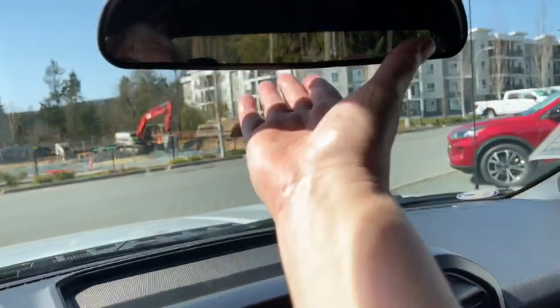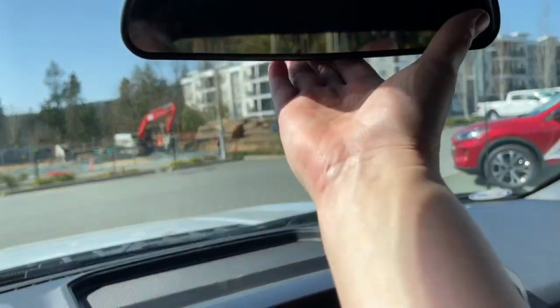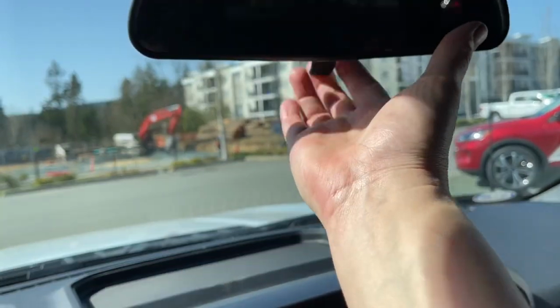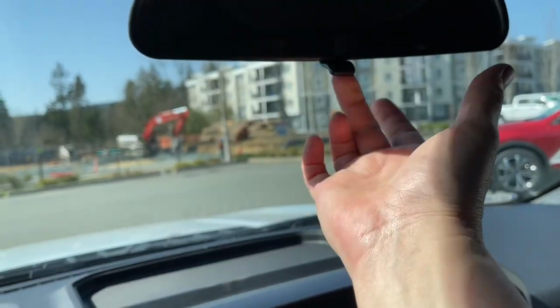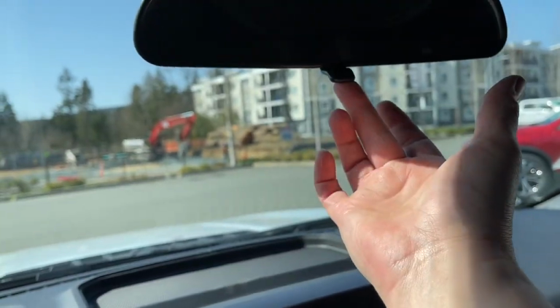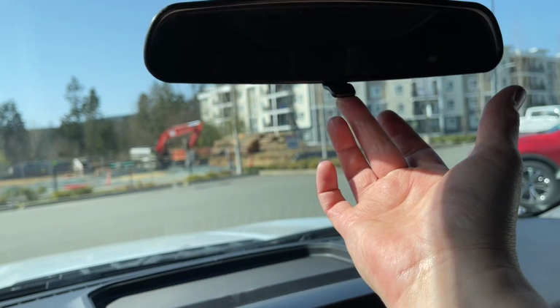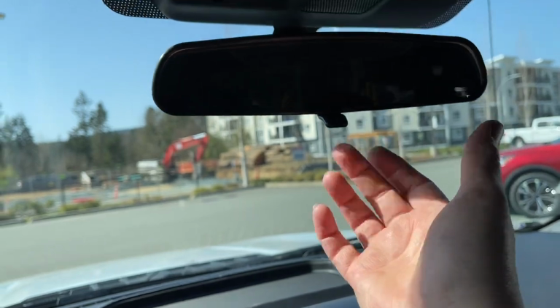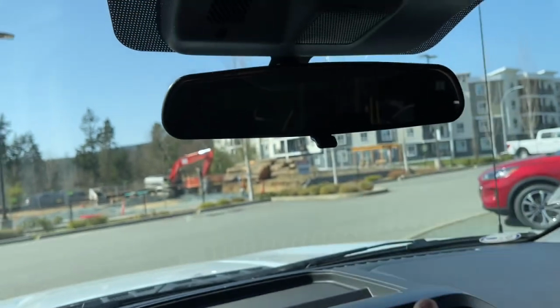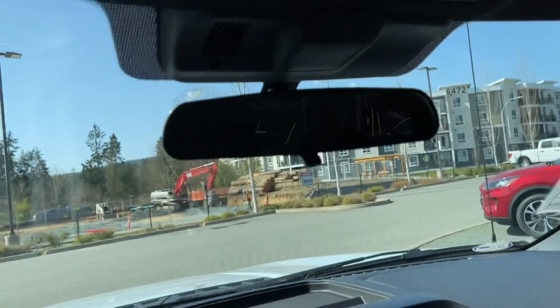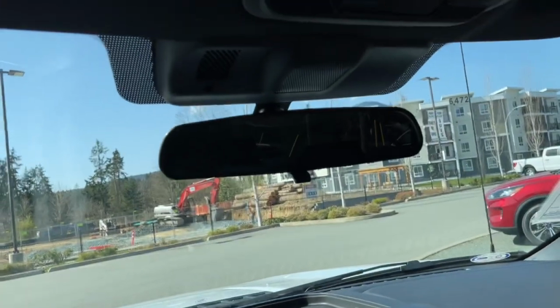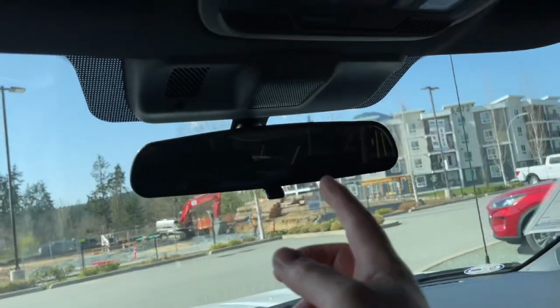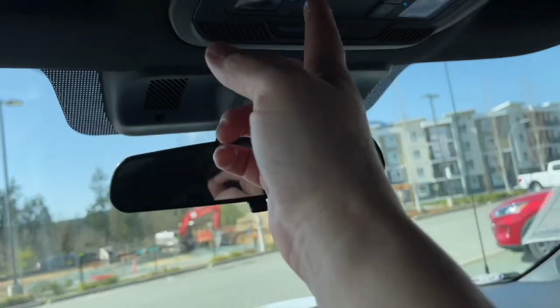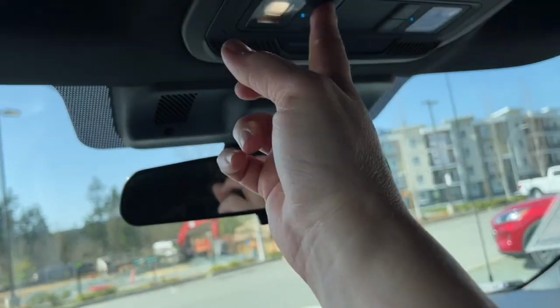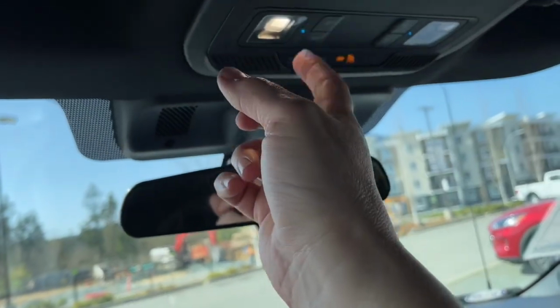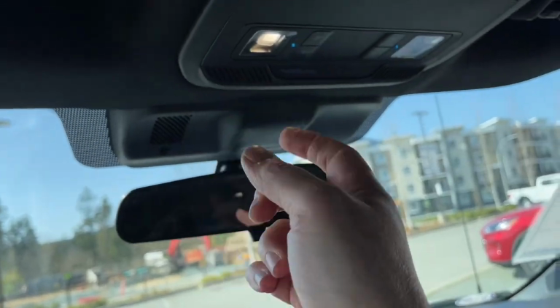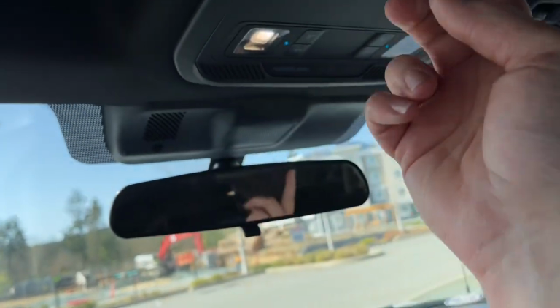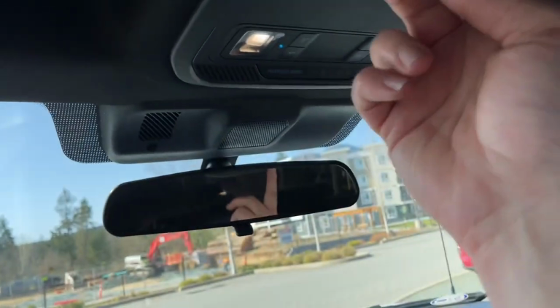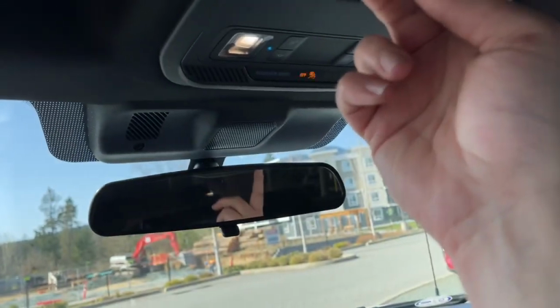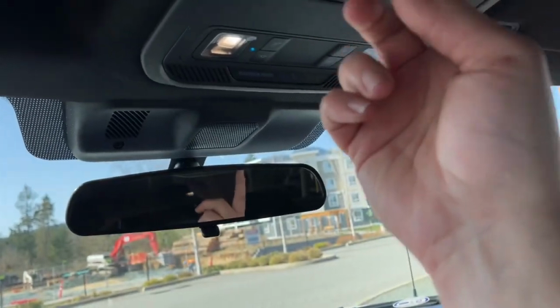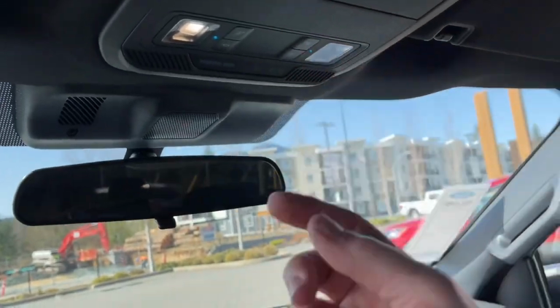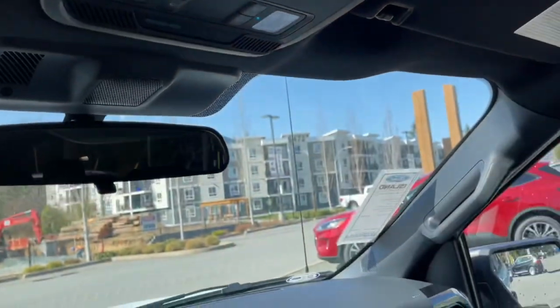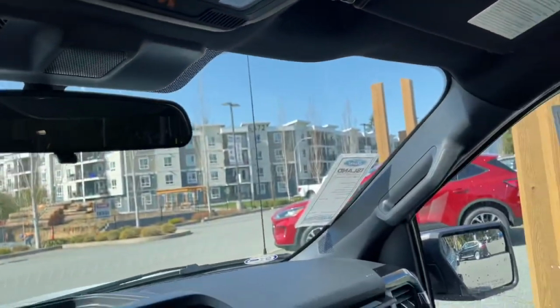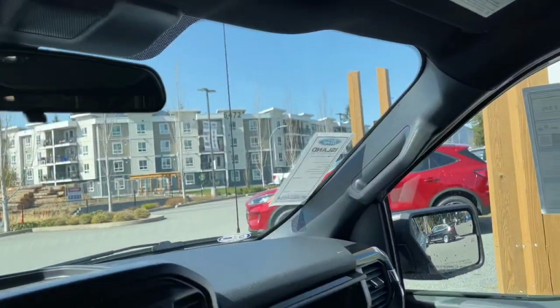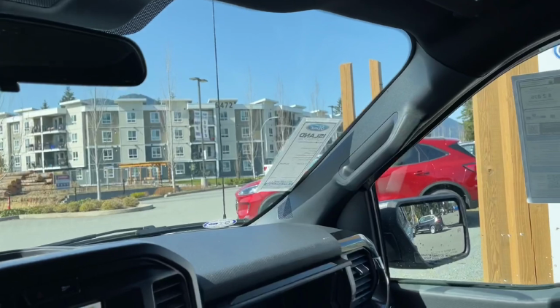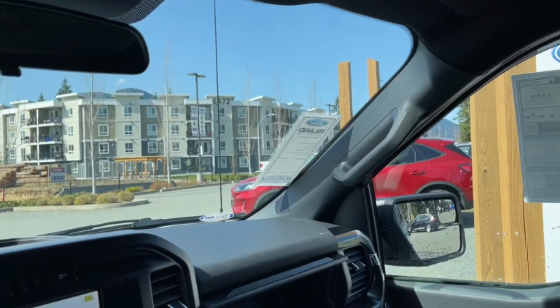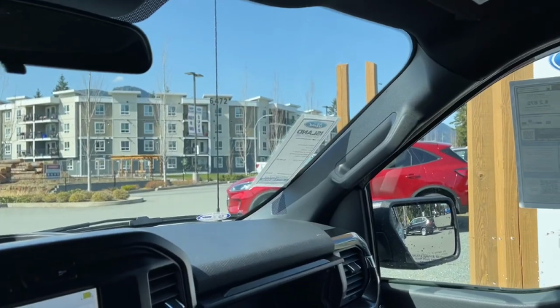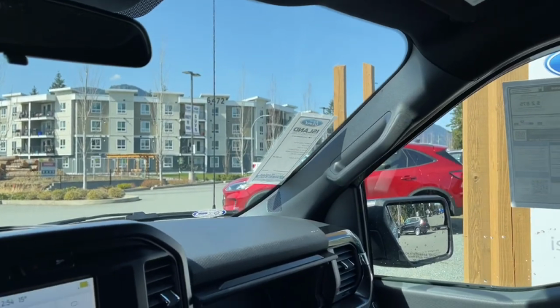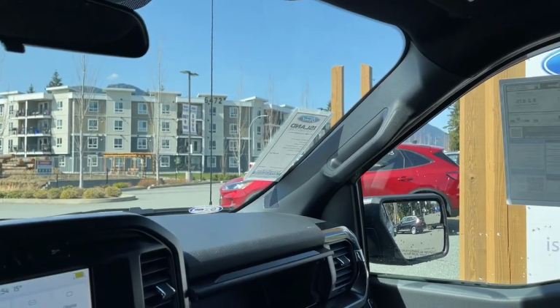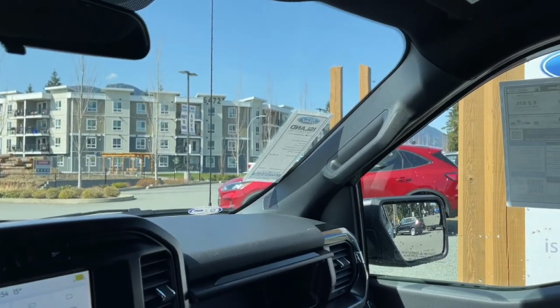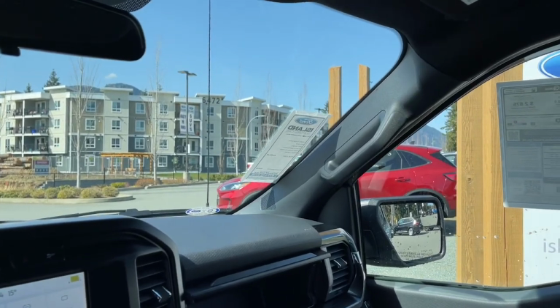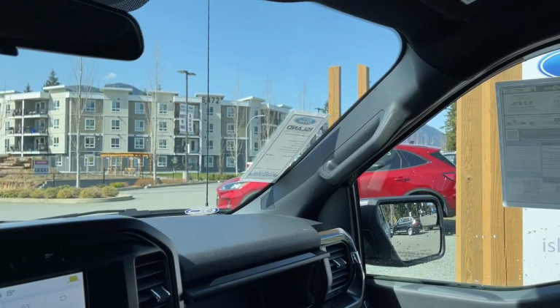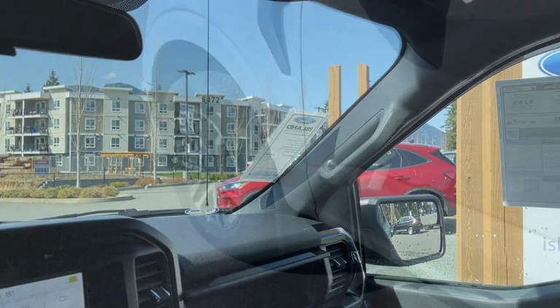You have your manually dimming rear view mirror, your lighting controls, a sunglass holder, and there's another grab handle on the passenger side making it easier to get in.